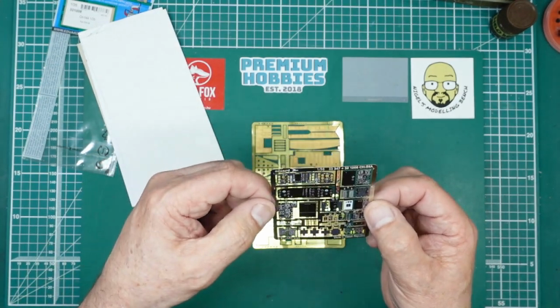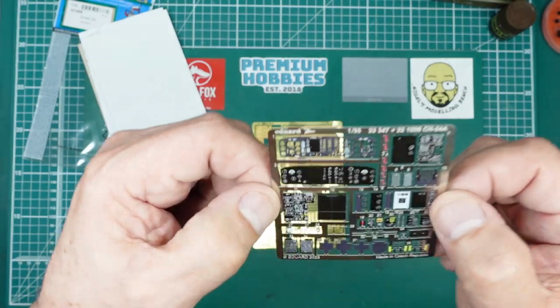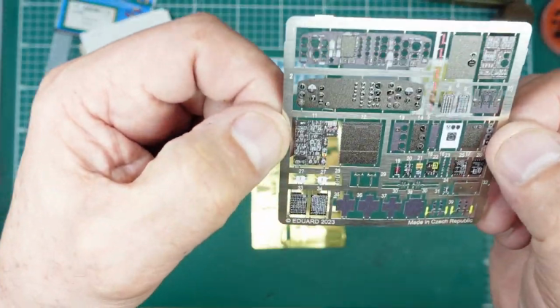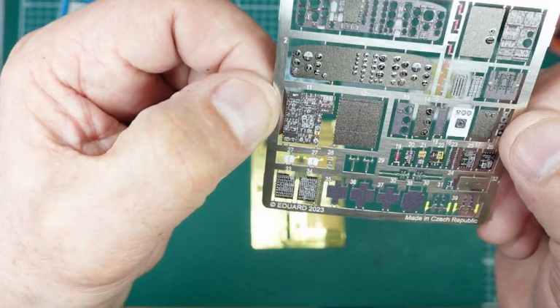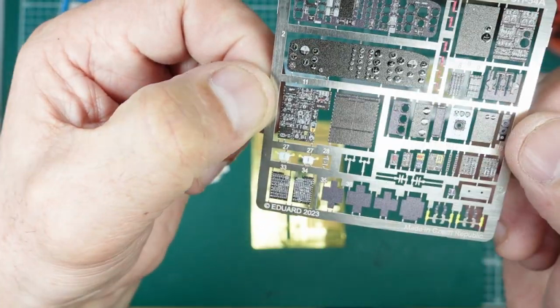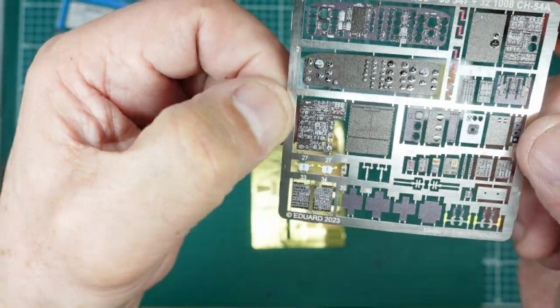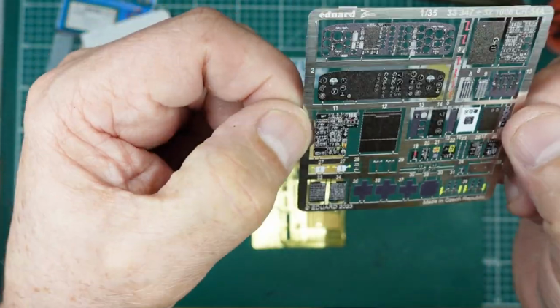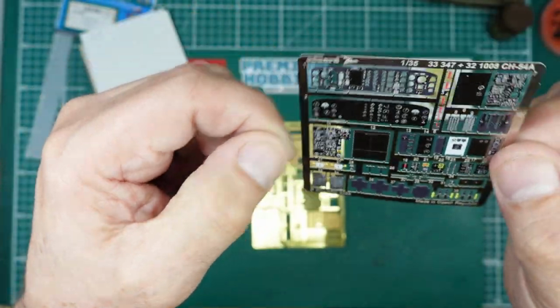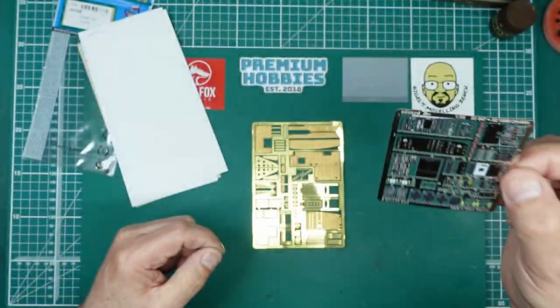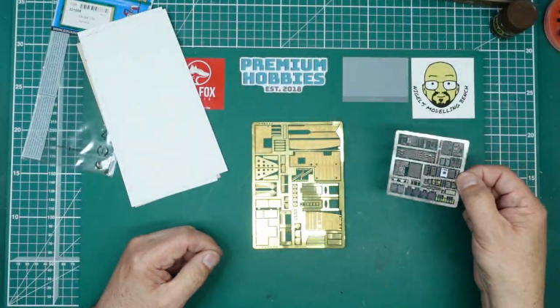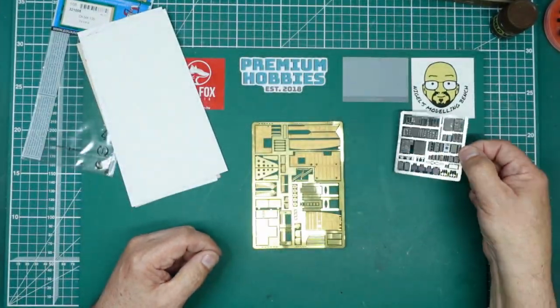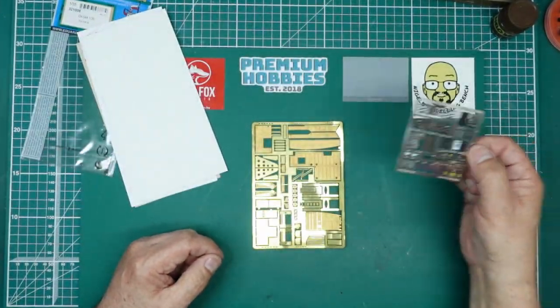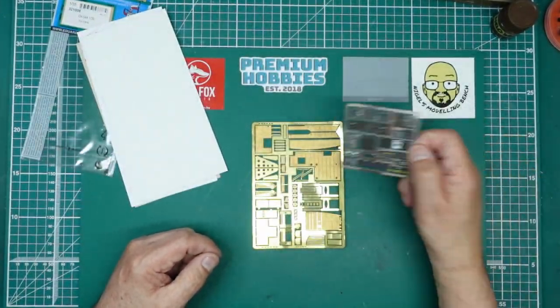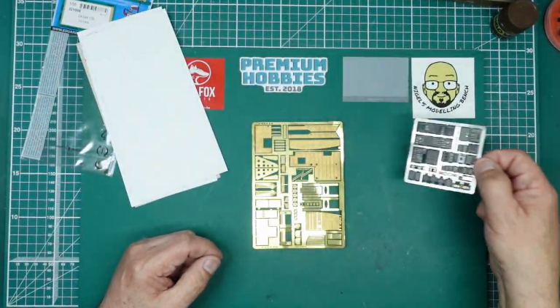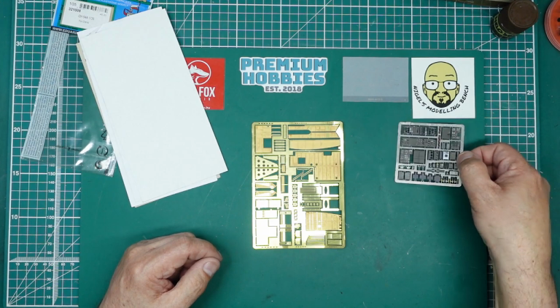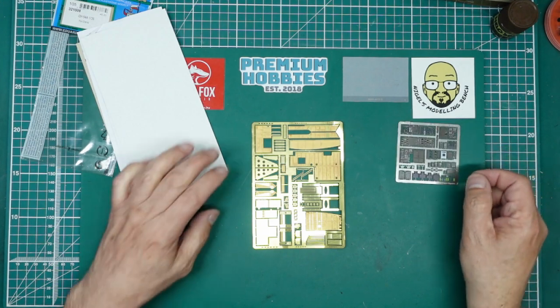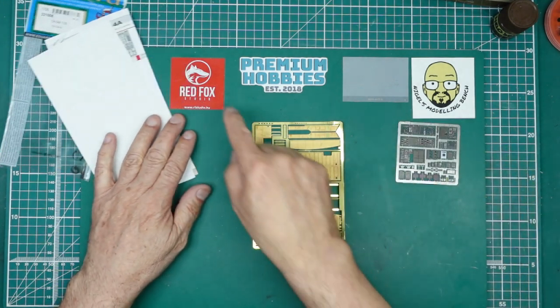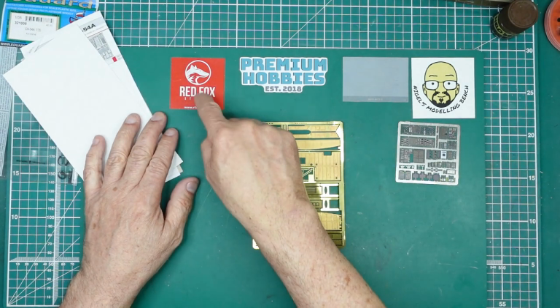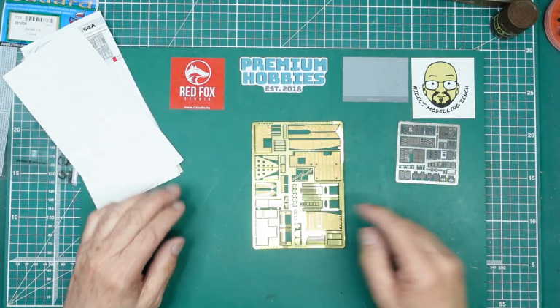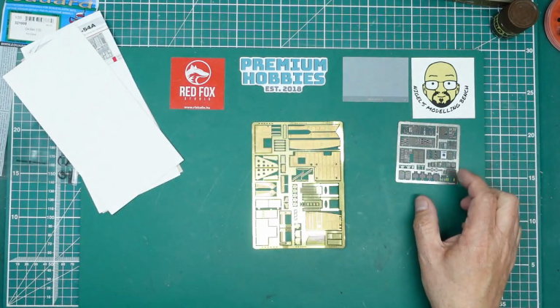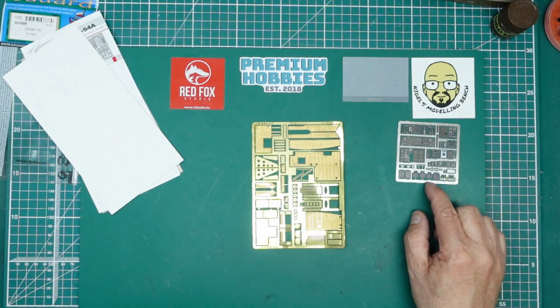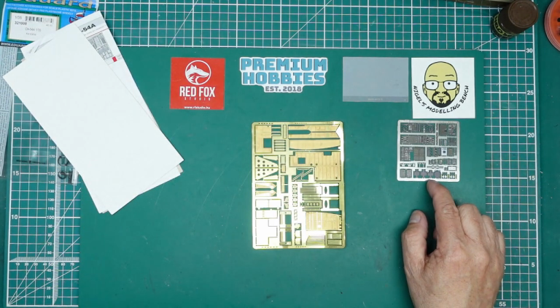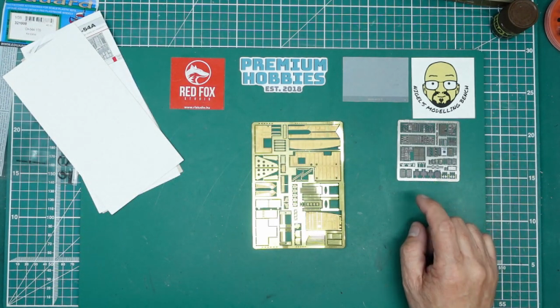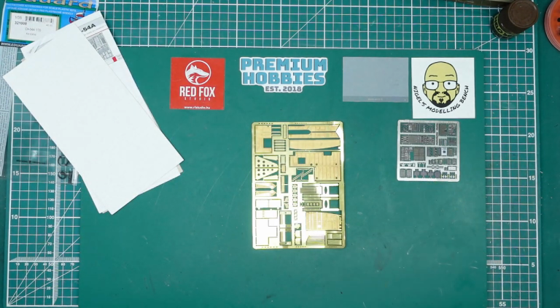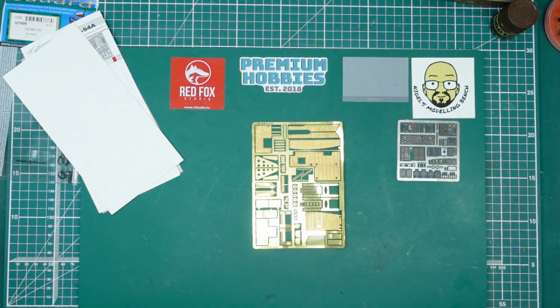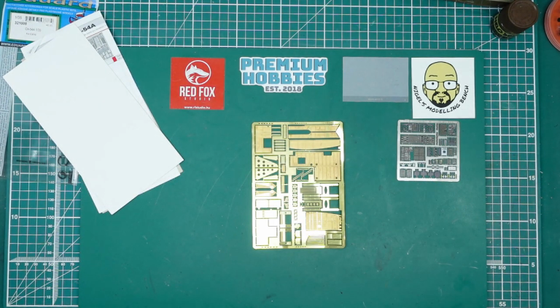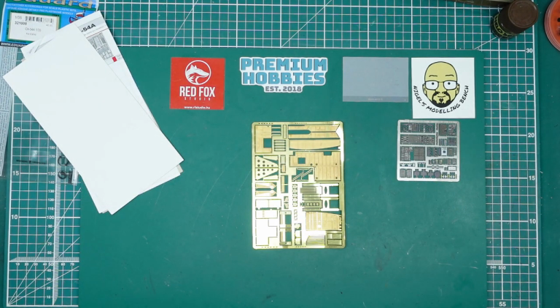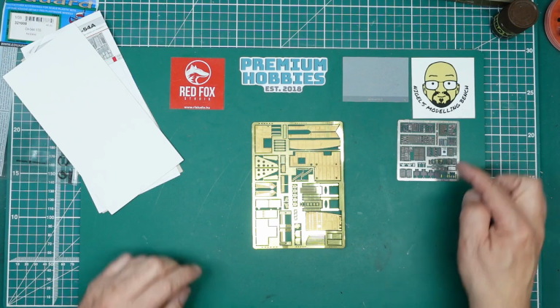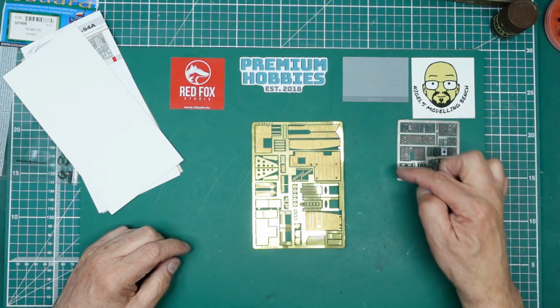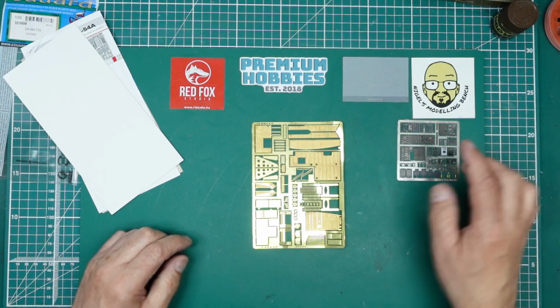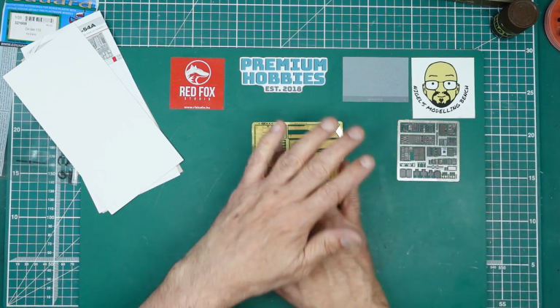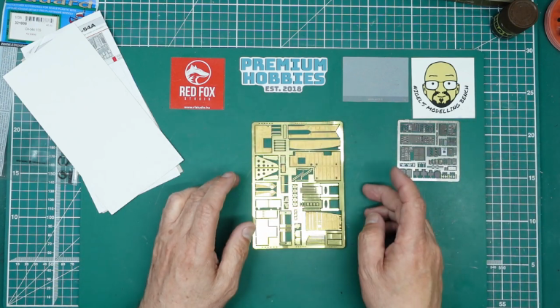It's nice that we've got this here — you can see there are lots of bright colors on there. I do know Red Fox Studio are doing a 3D-printed set for it, but it'll only cover the instrument panels, not all this structural detail.